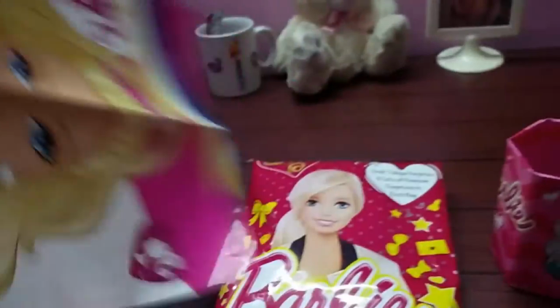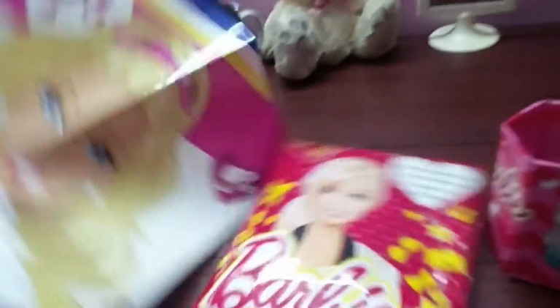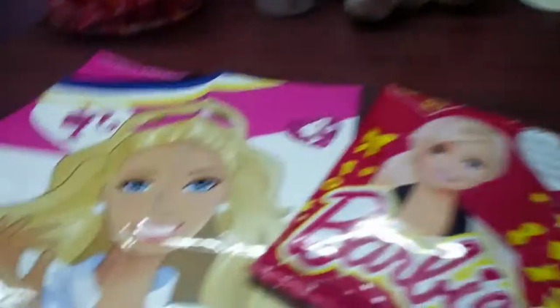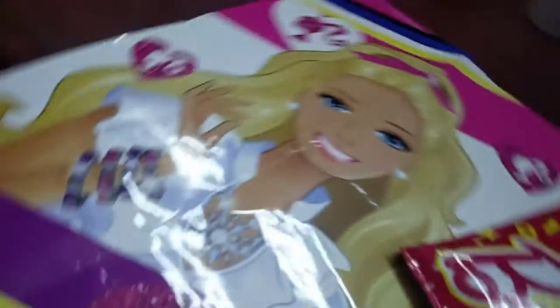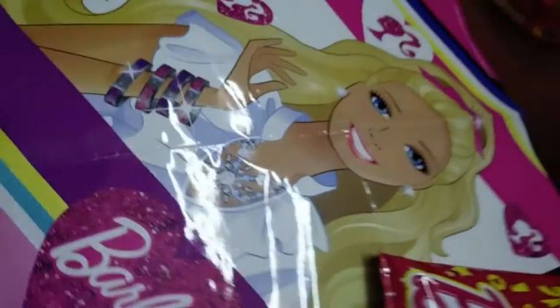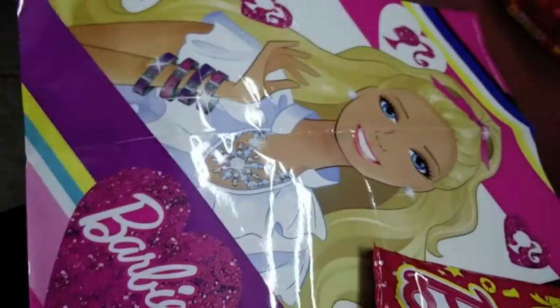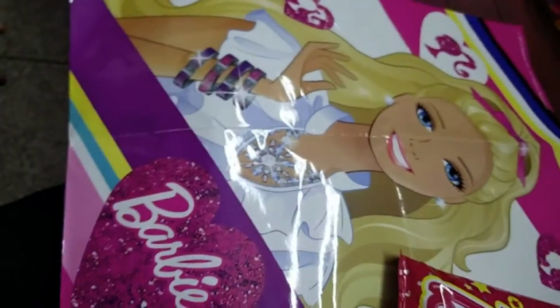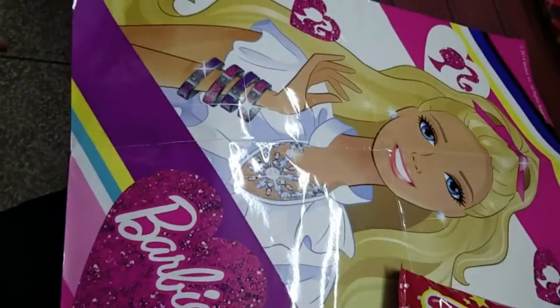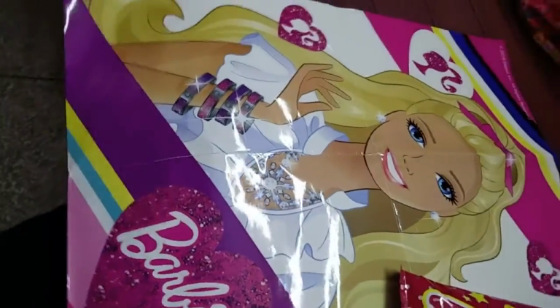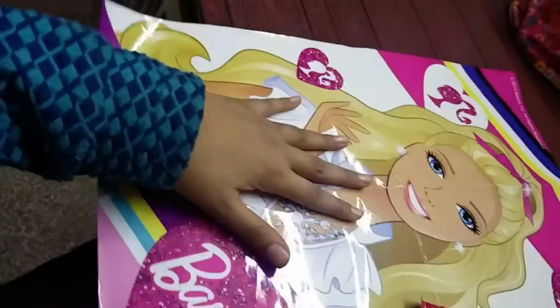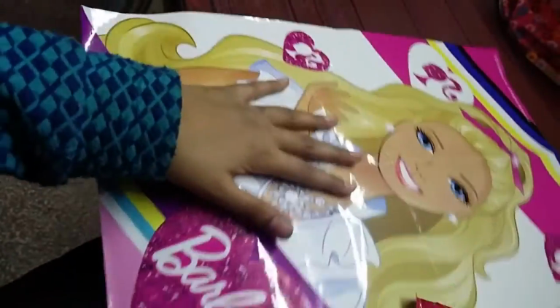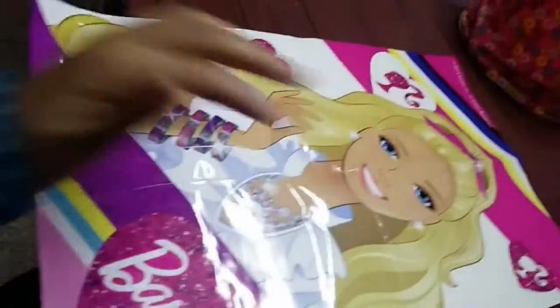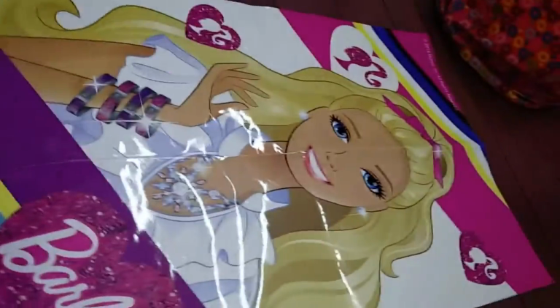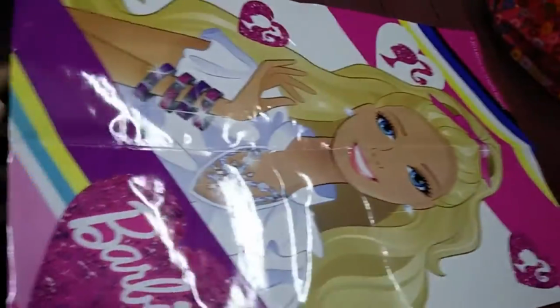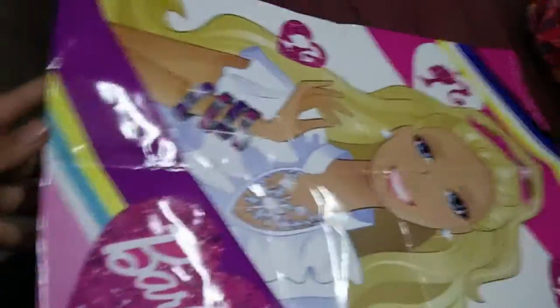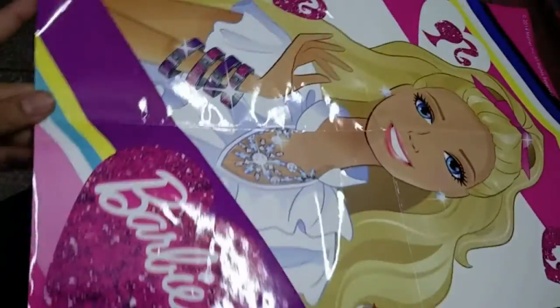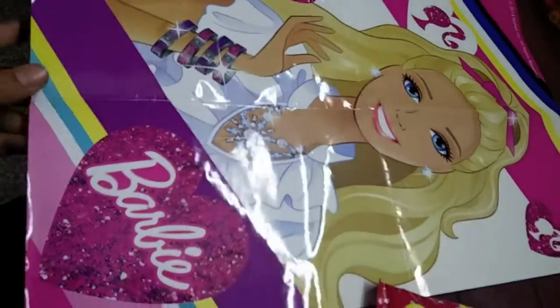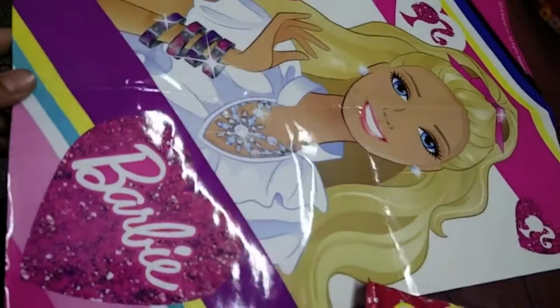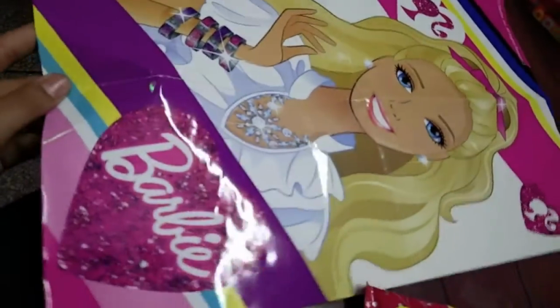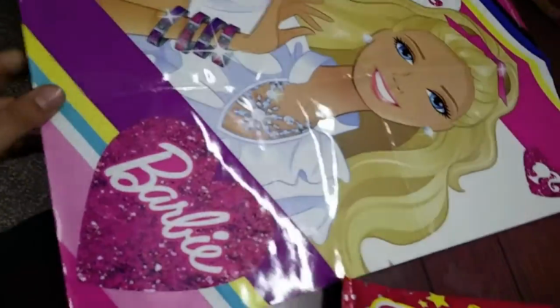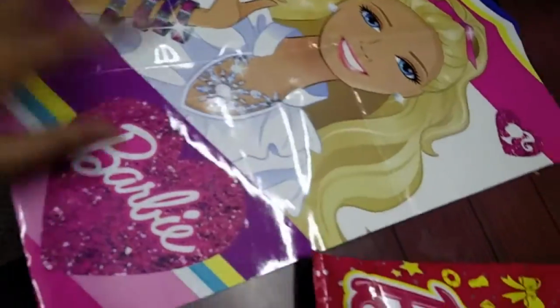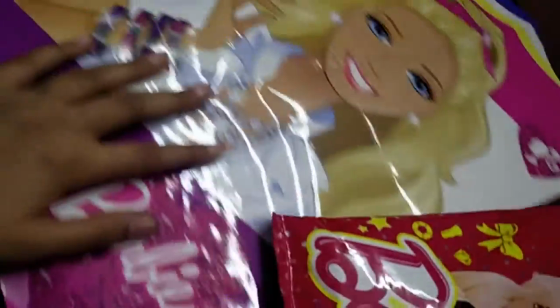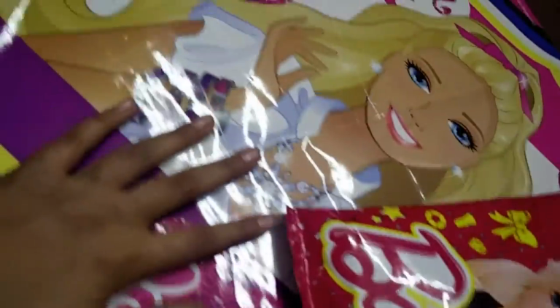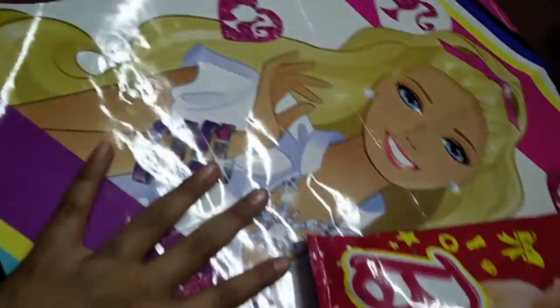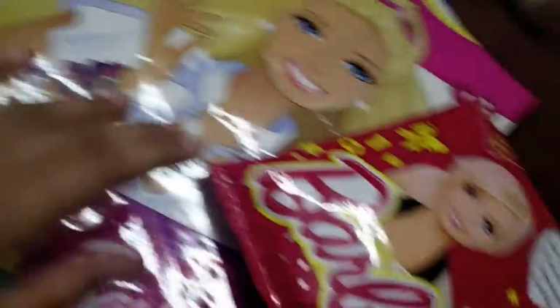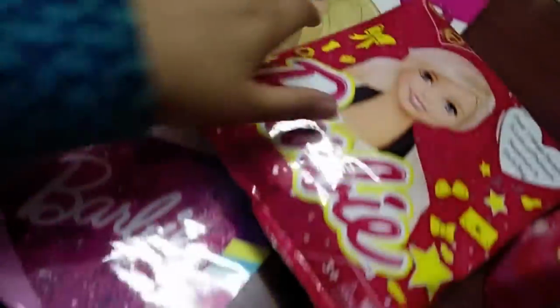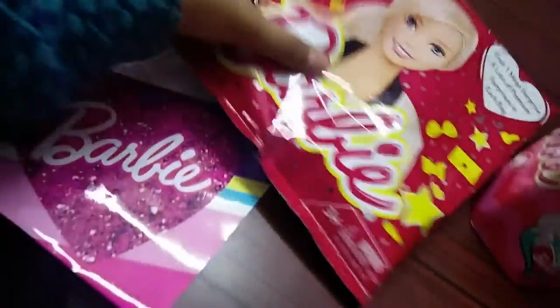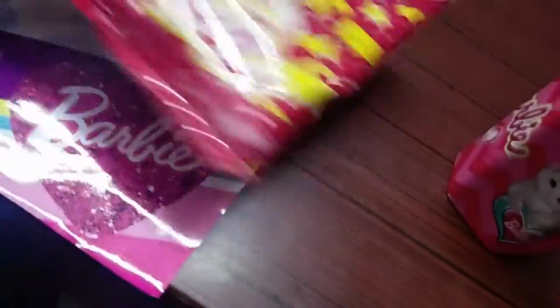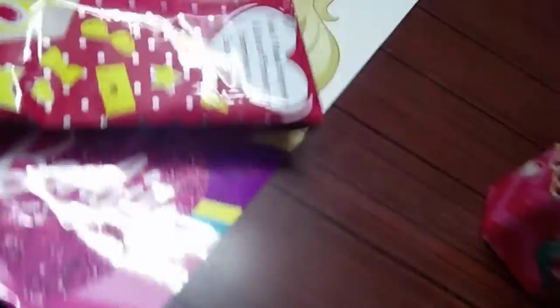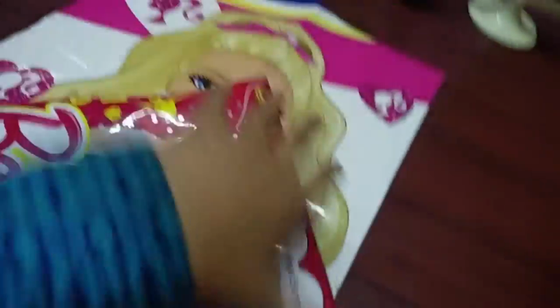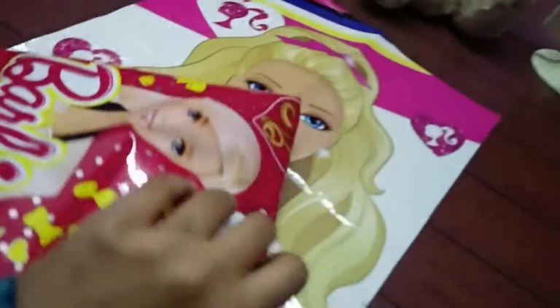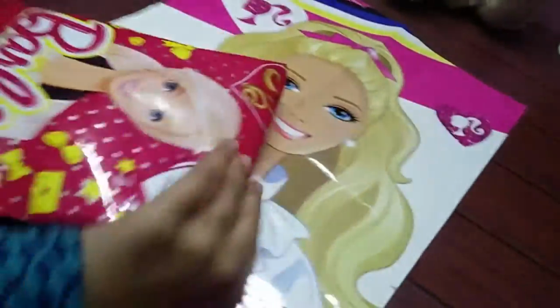I found a big poster of Barbie. I got this big poster of Barbie and I also got a puzzle.